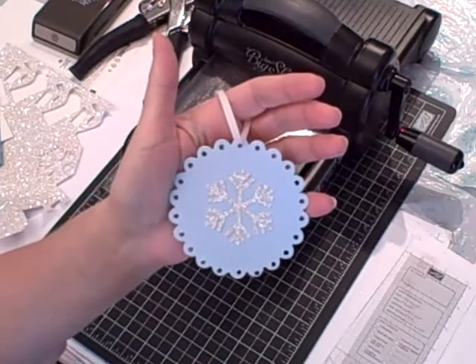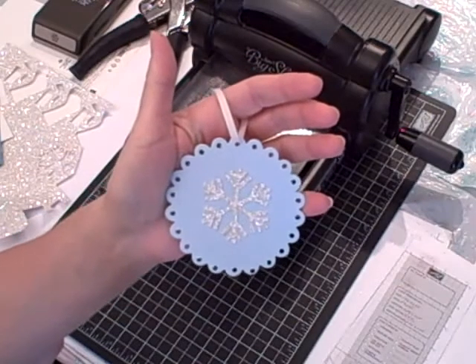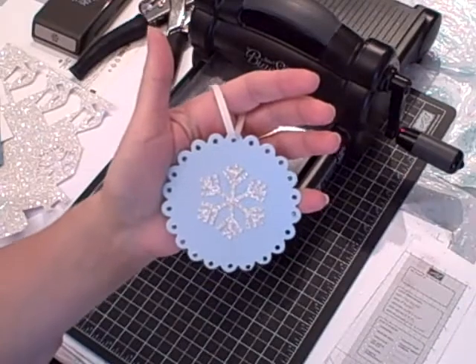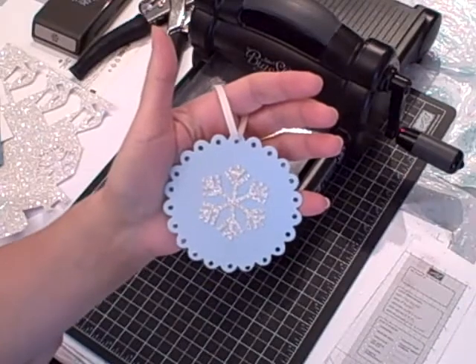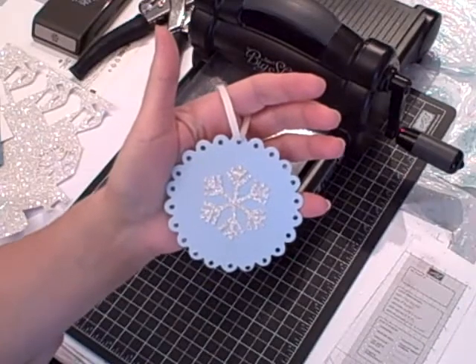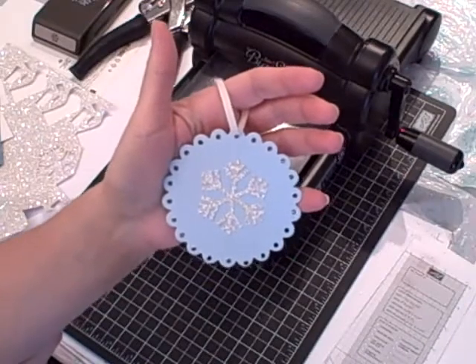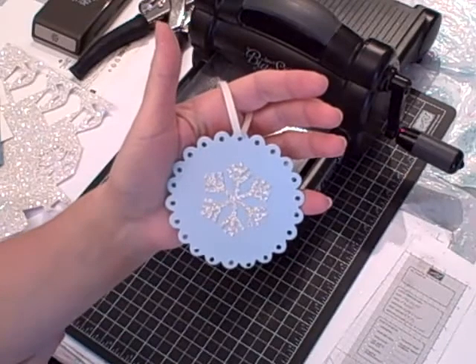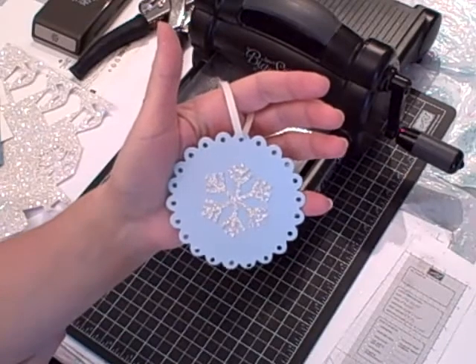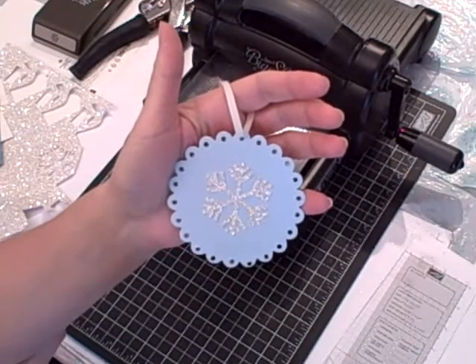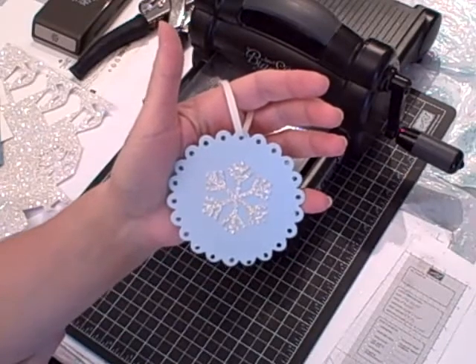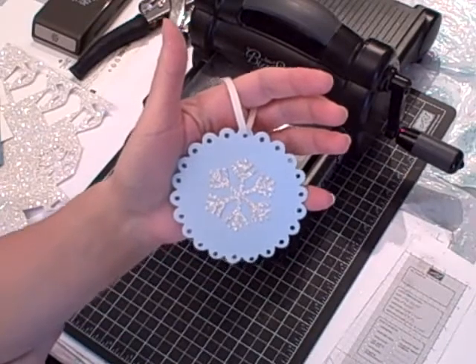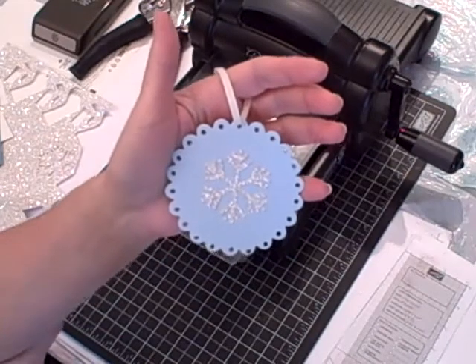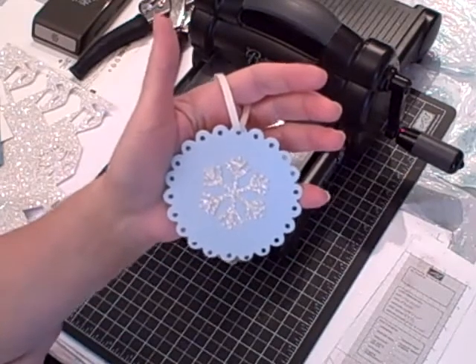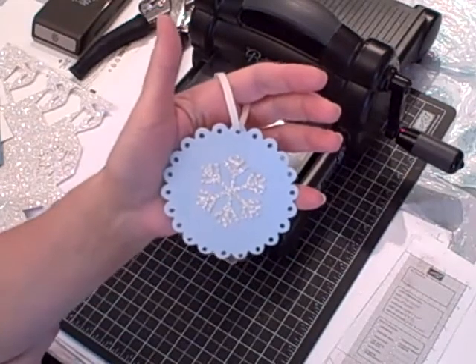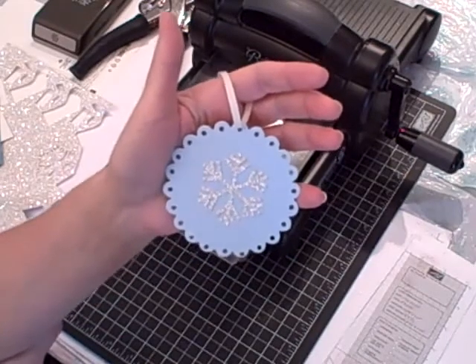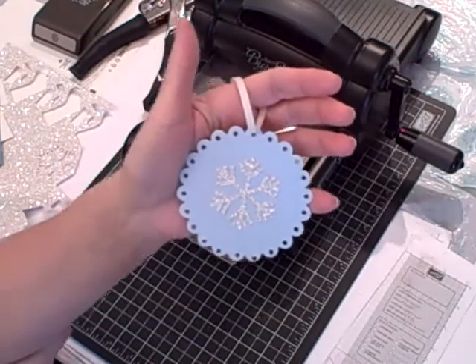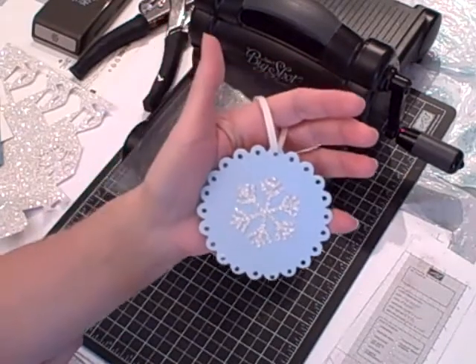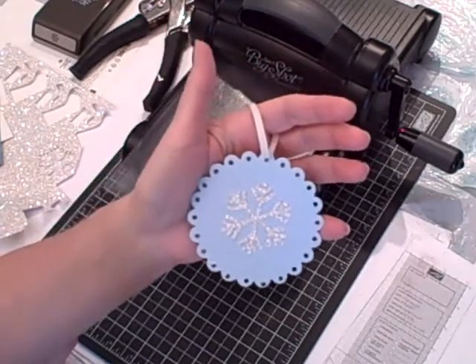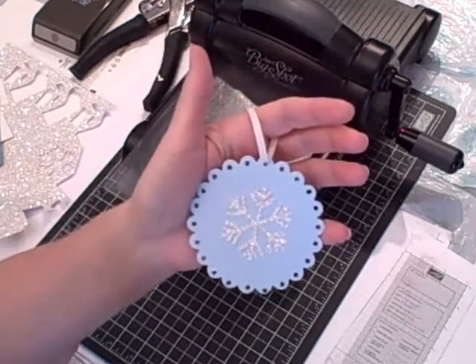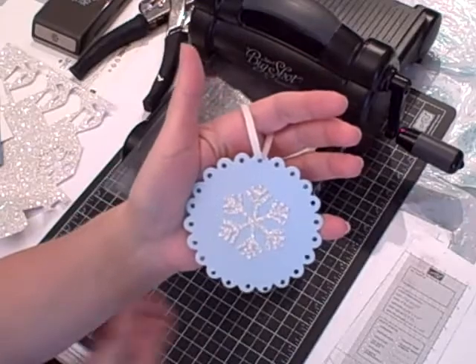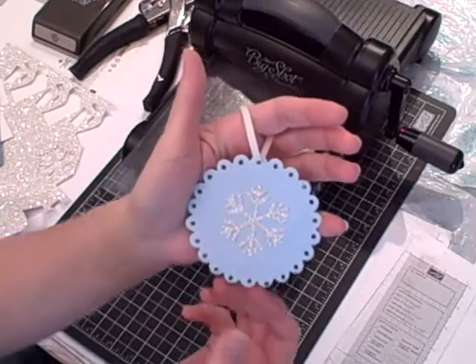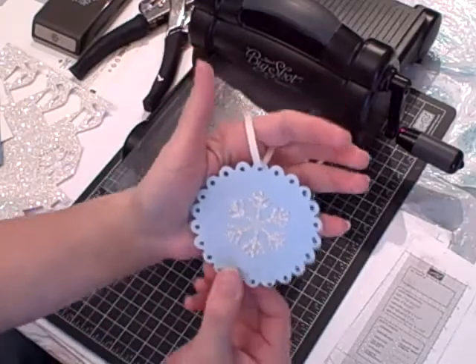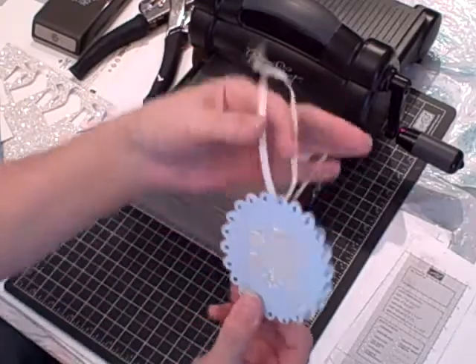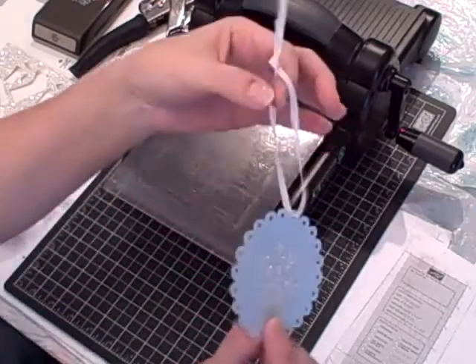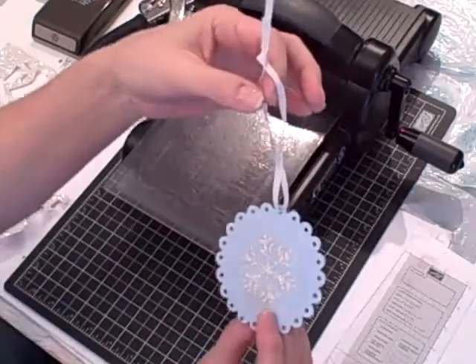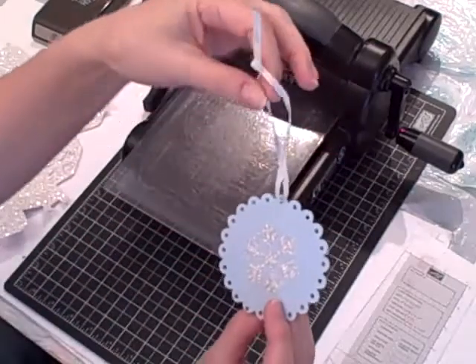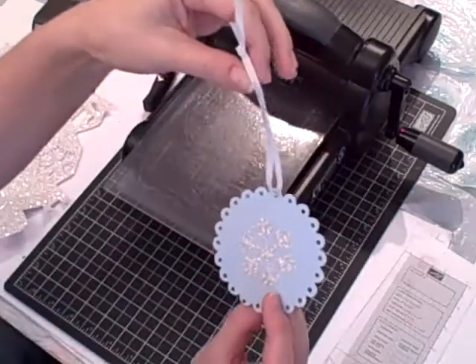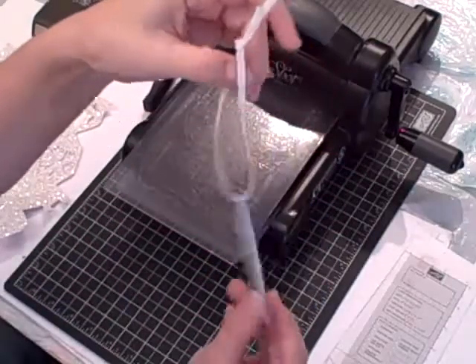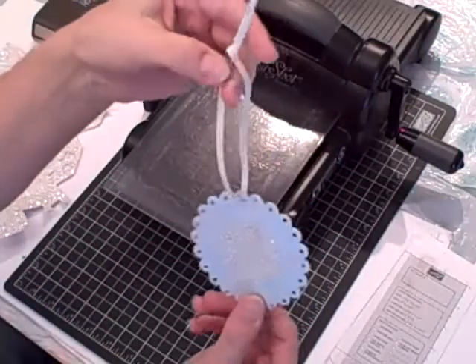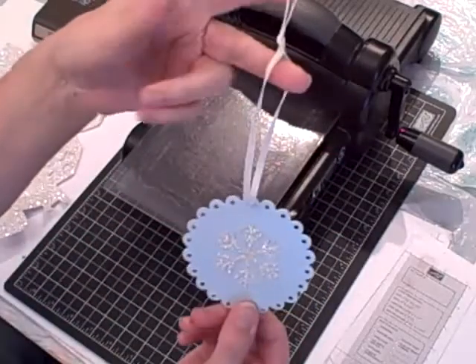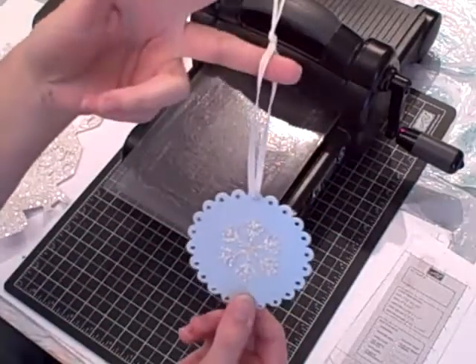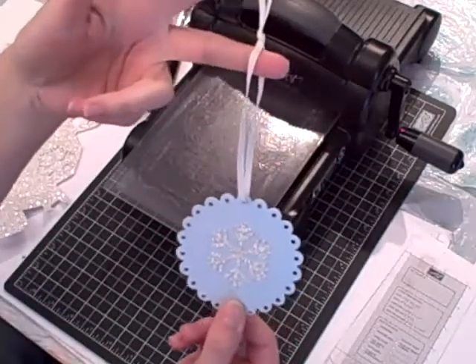Hi, I'm Teri and I'm nuts about stamping. I'm back today with another Sunday's with Sizzix project. It's a Christmas tree ornament that I created with my Big Shot.